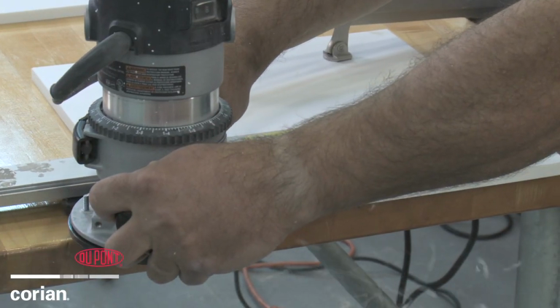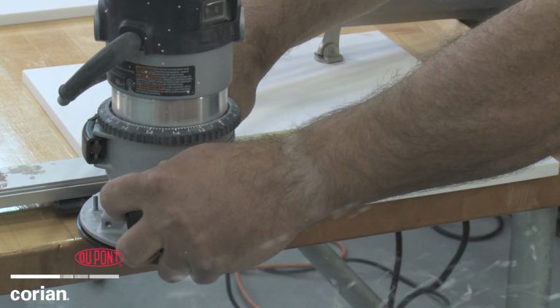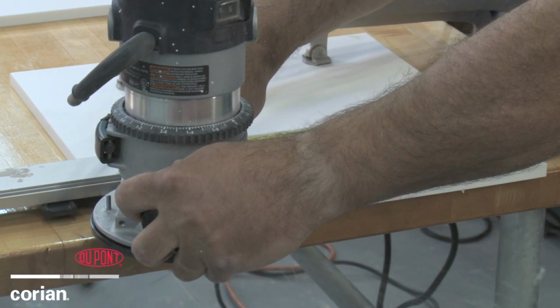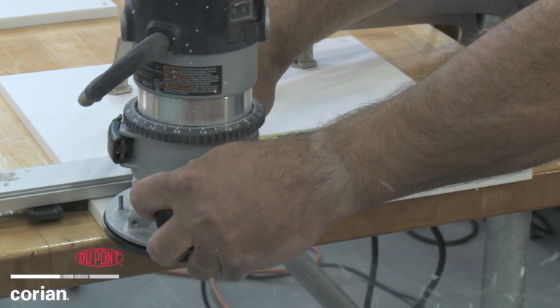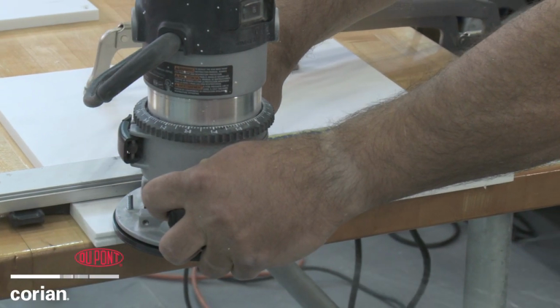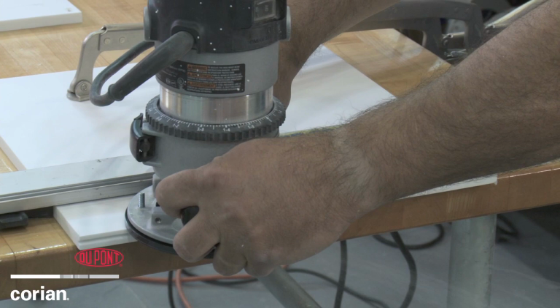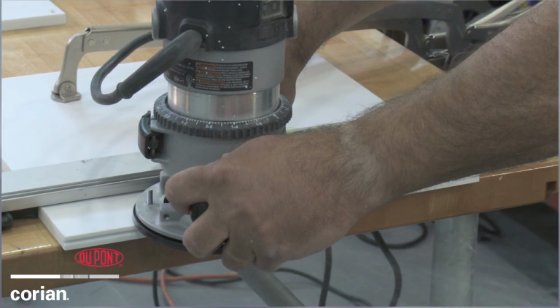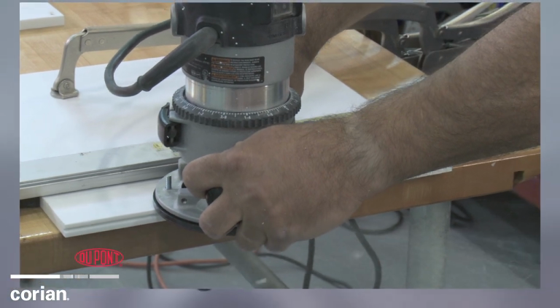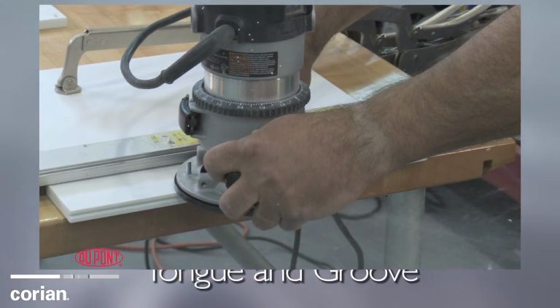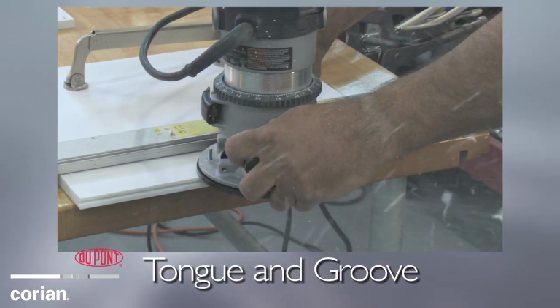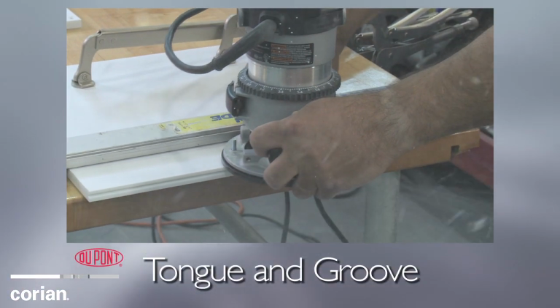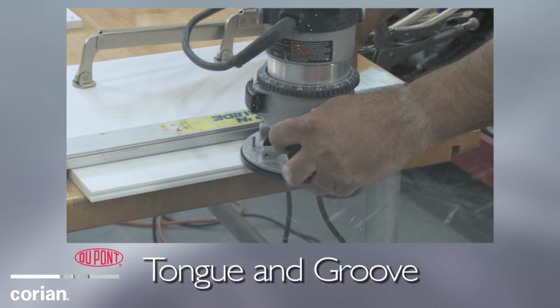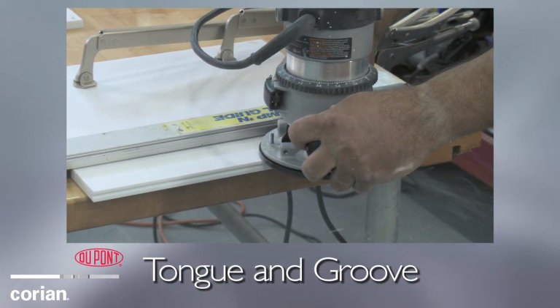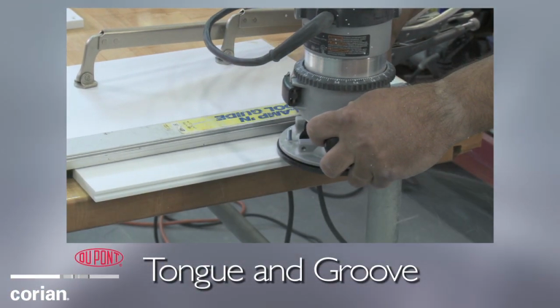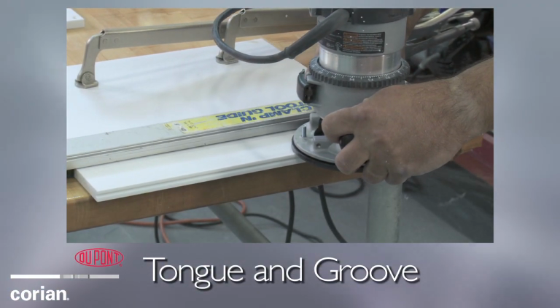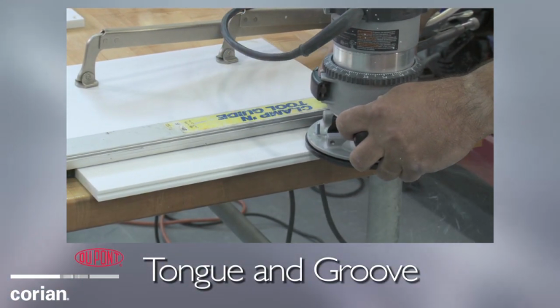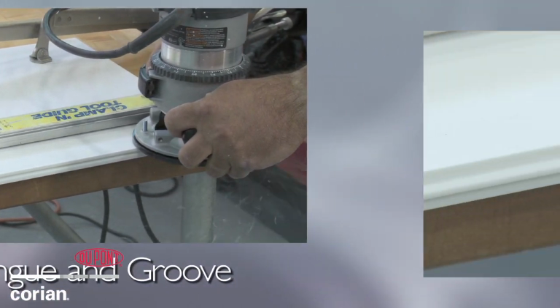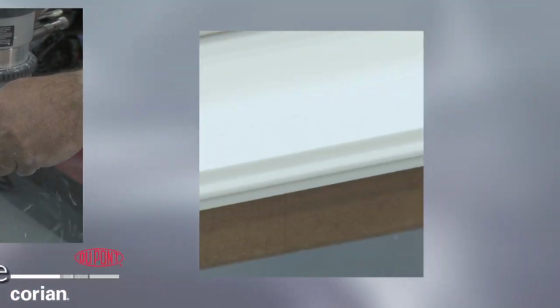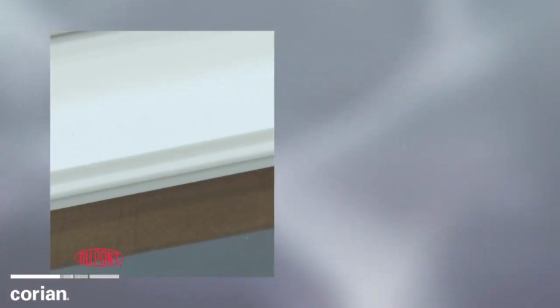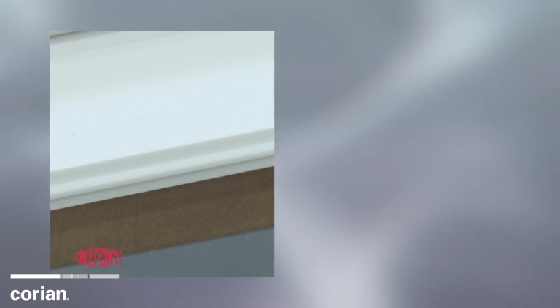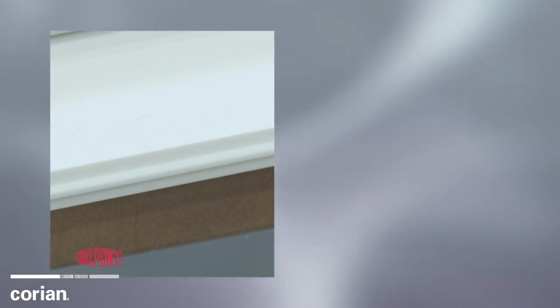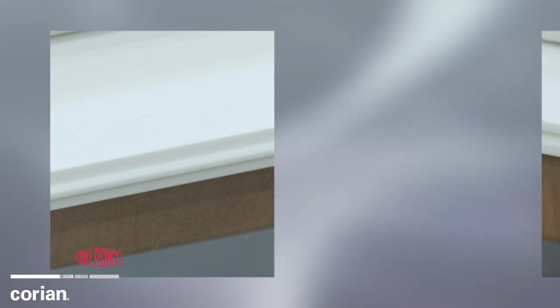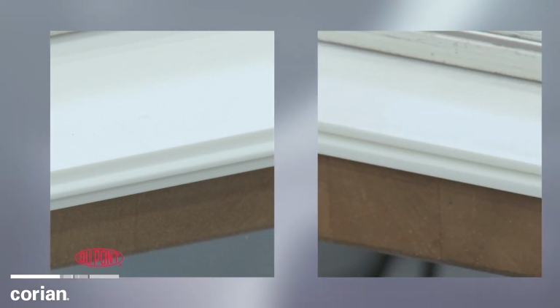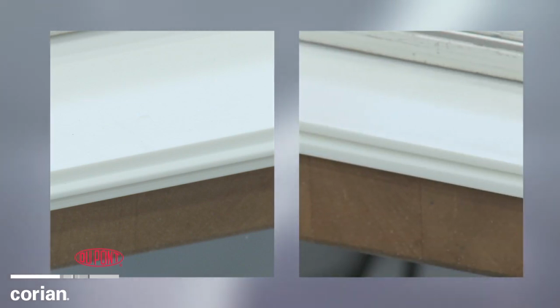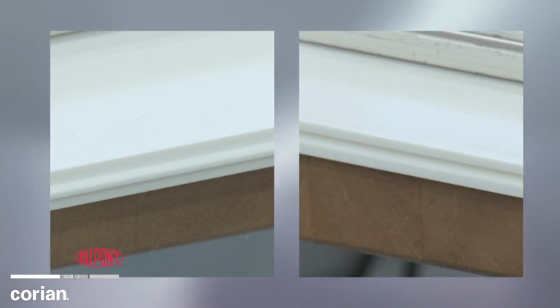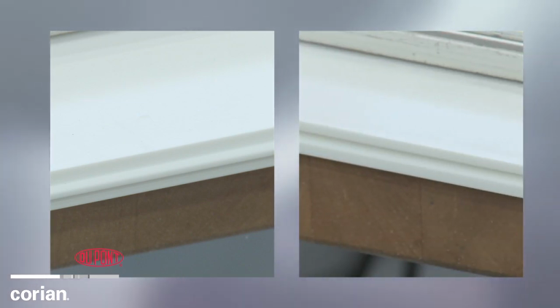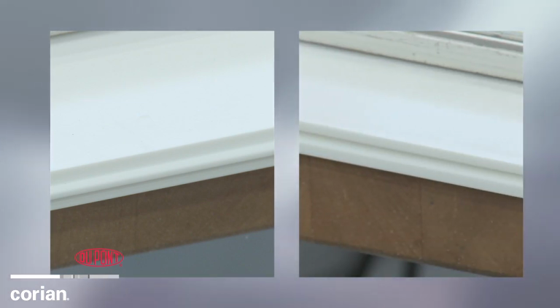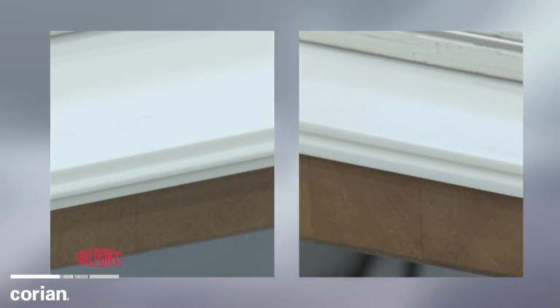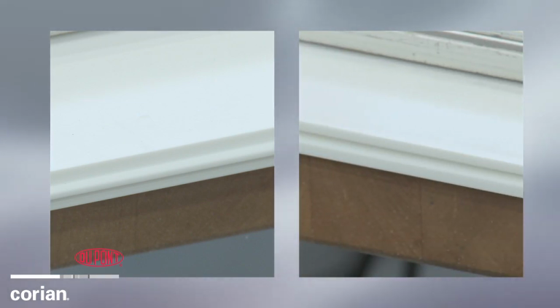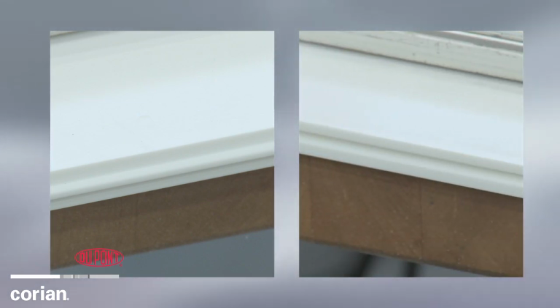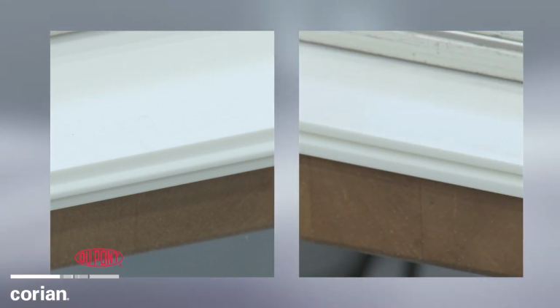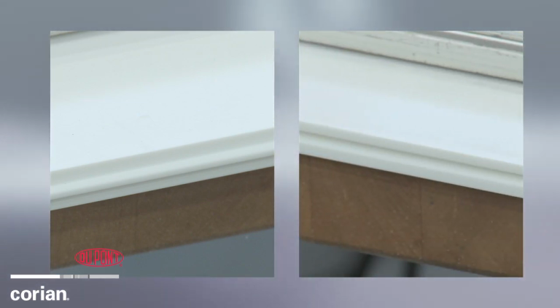Let's take a look at another process of seaming together Corian. This method is called tongue and groove seam cutting because one side resembles a tongue that fits into a groove space on the opposite sheet of Corian surfaces.